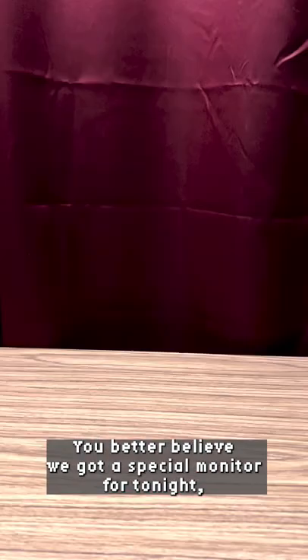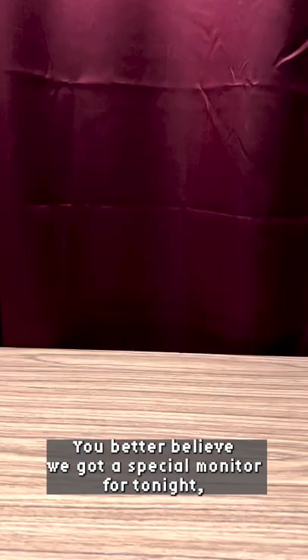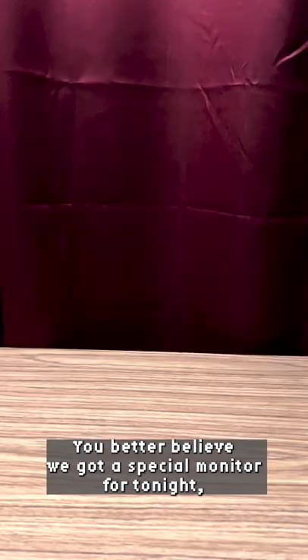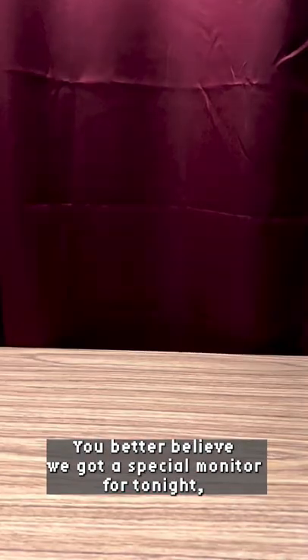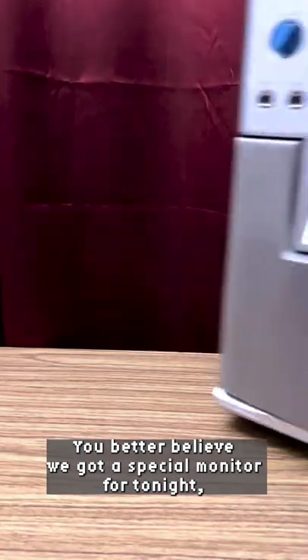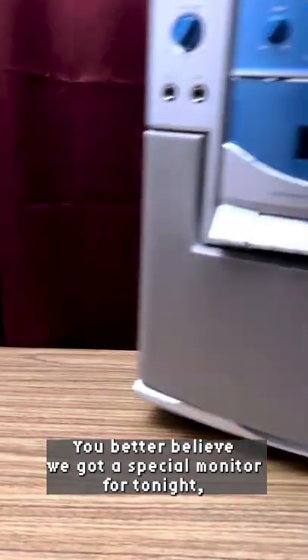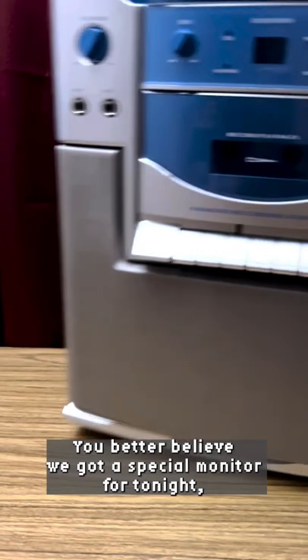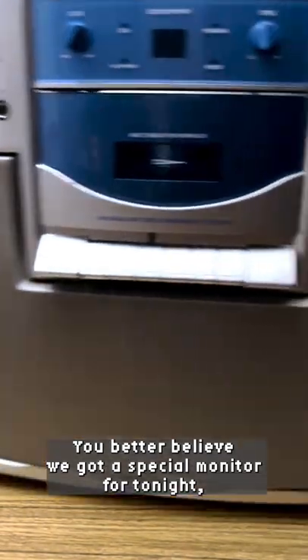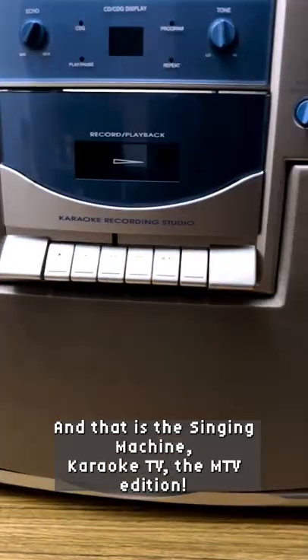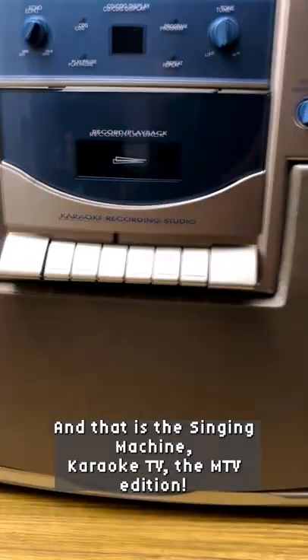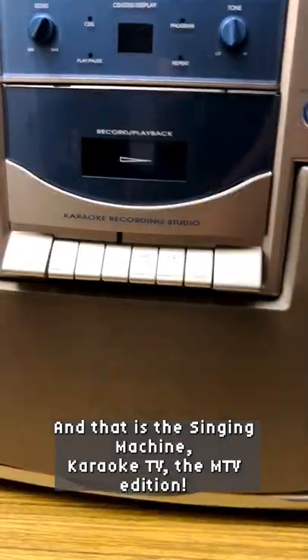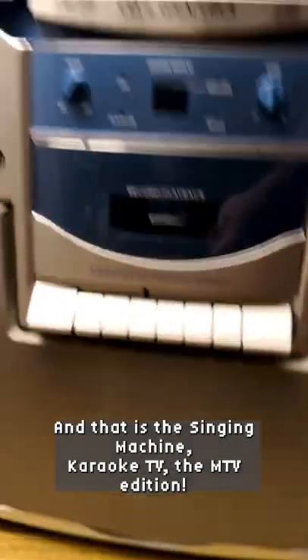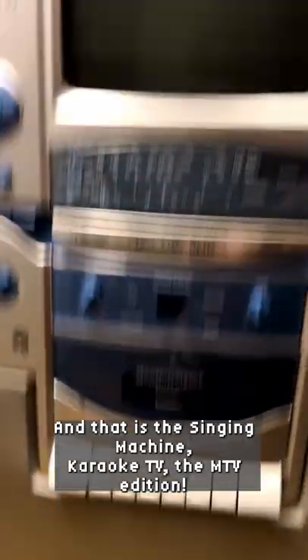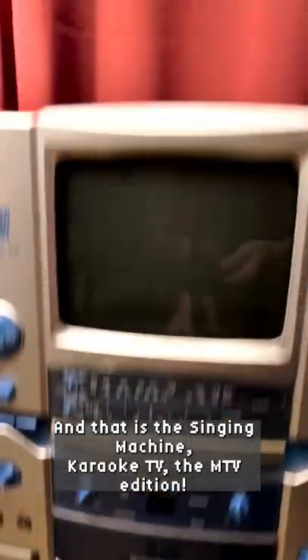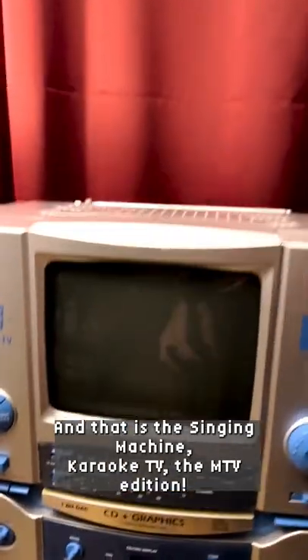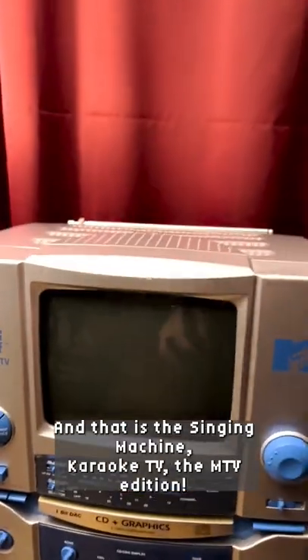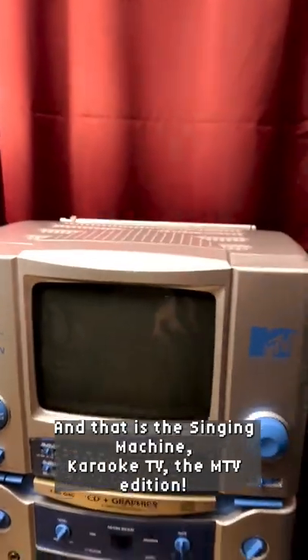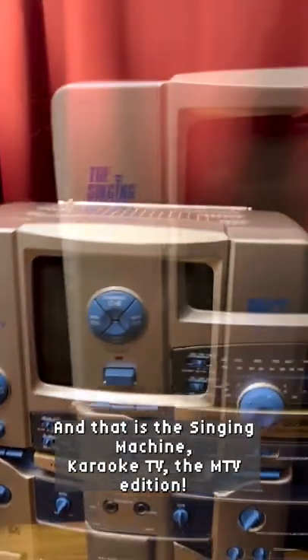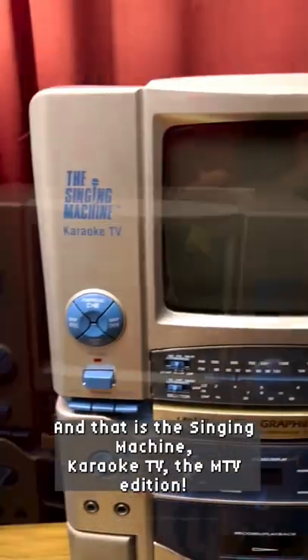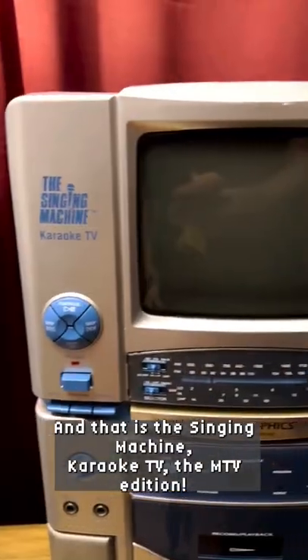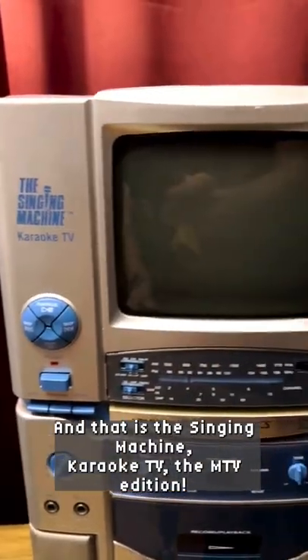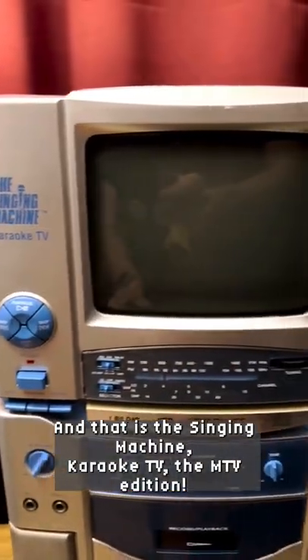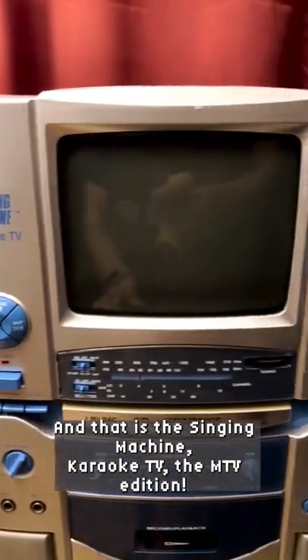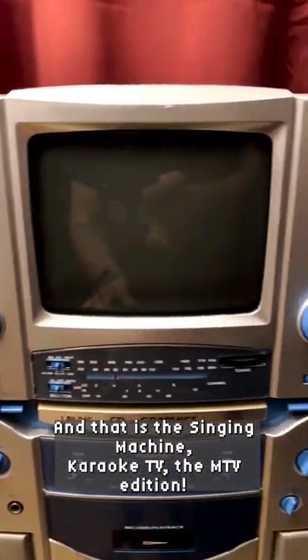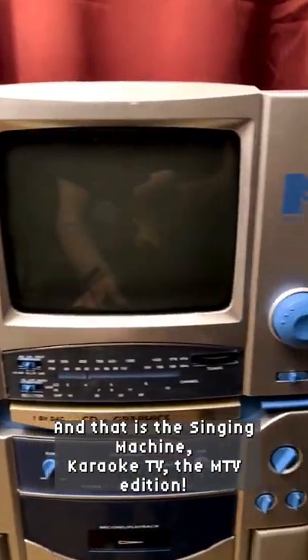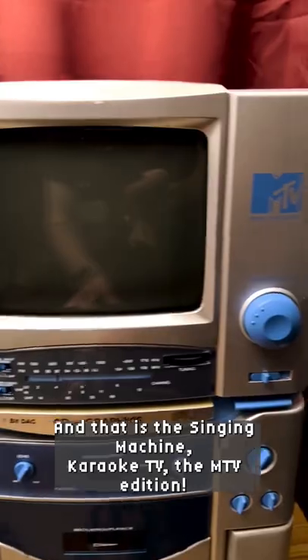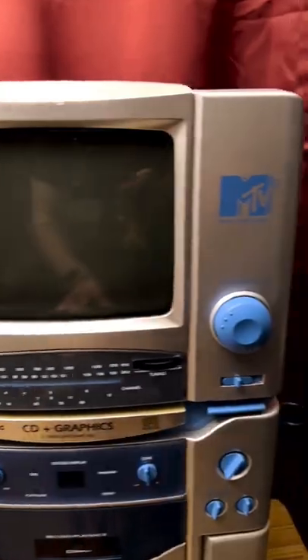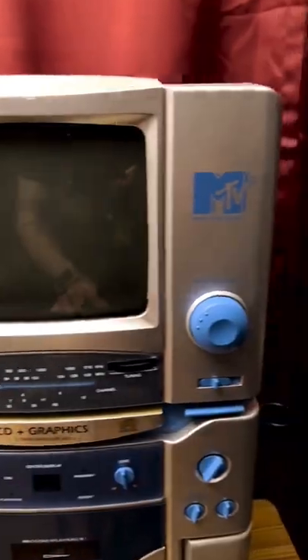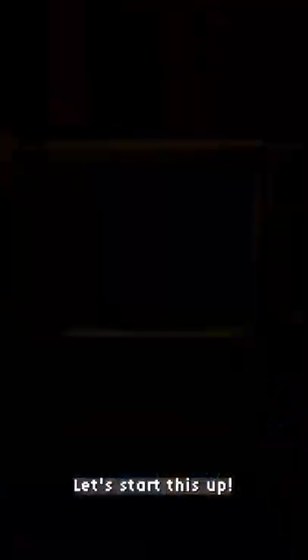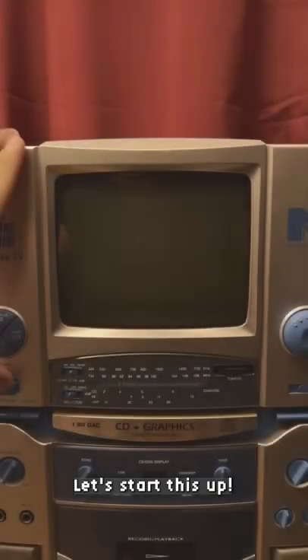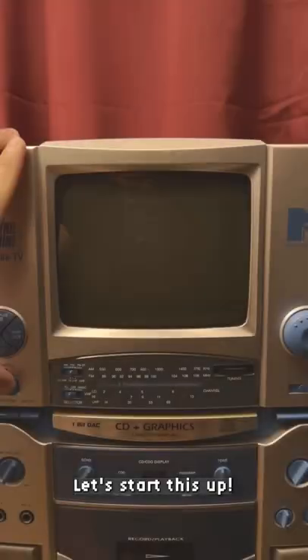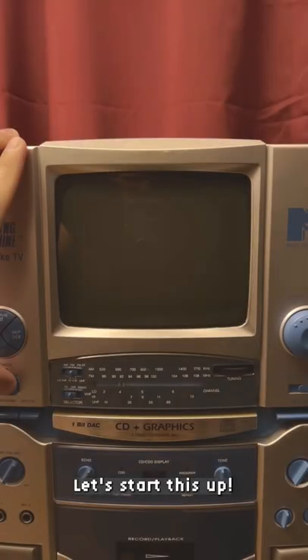You better believe we got a special monitor for tonight, and that is the Singing Machine Karaoke TV, the MTV edition. Let's start this up.